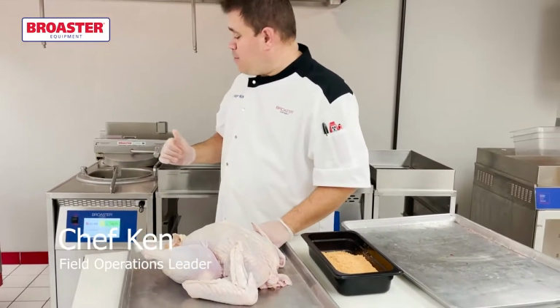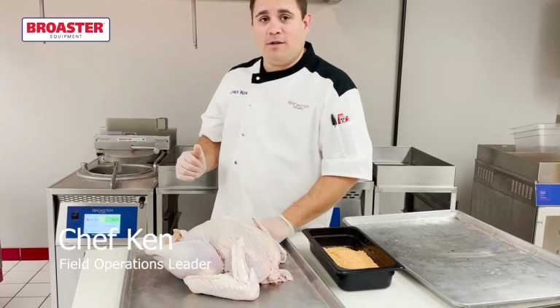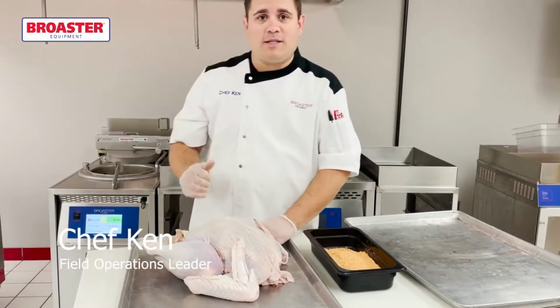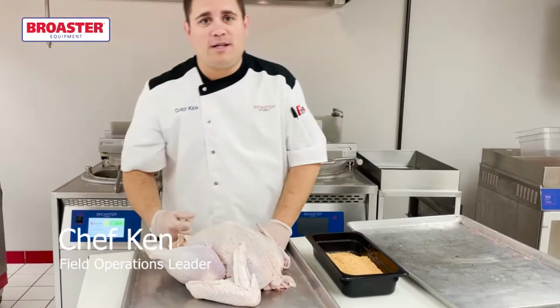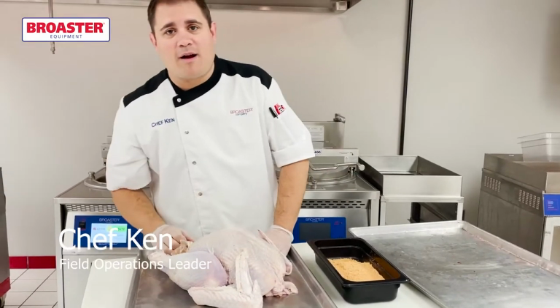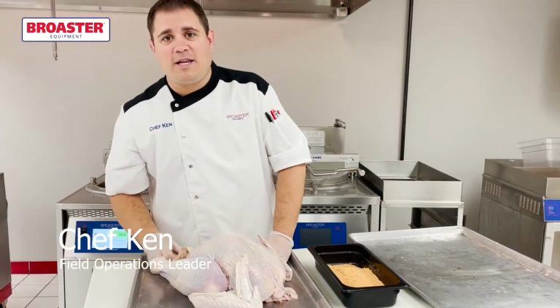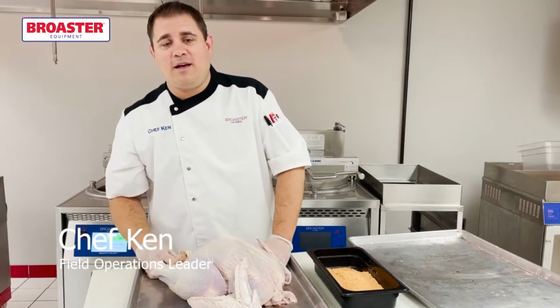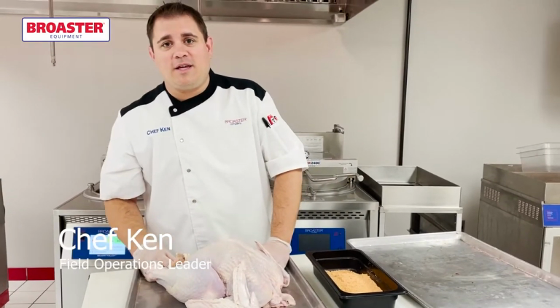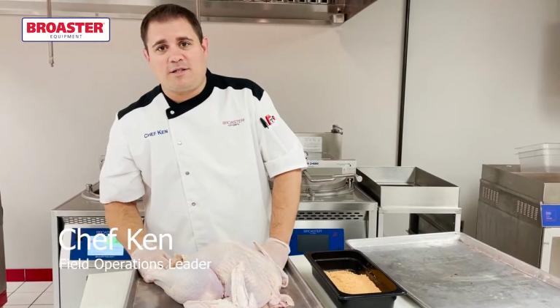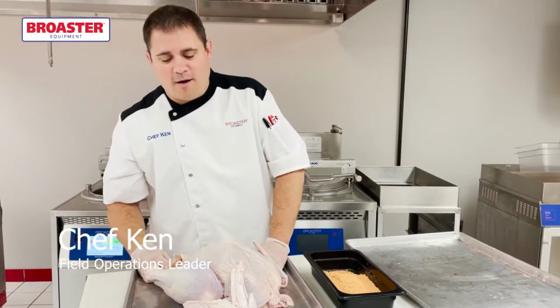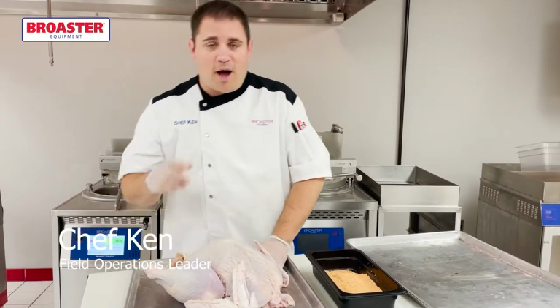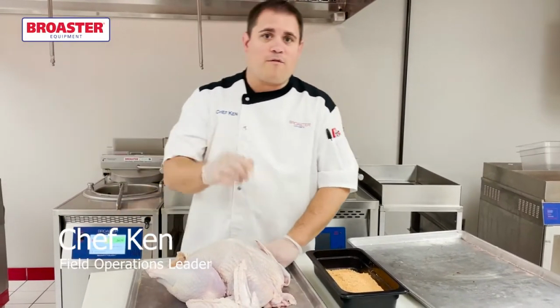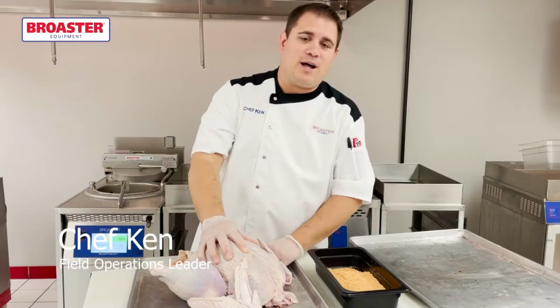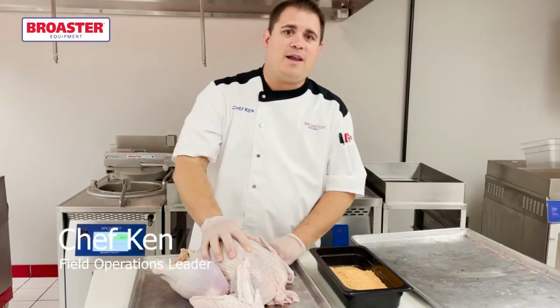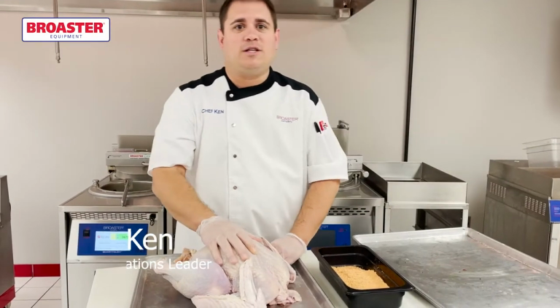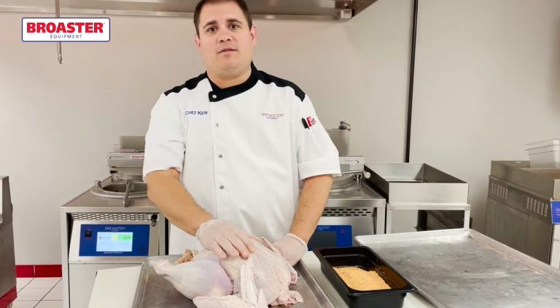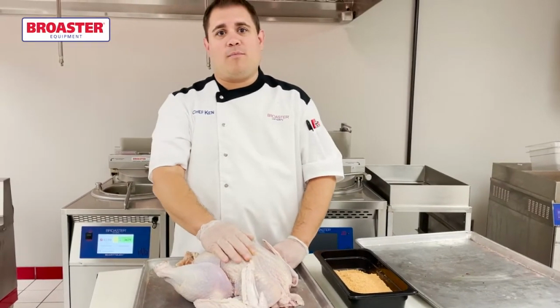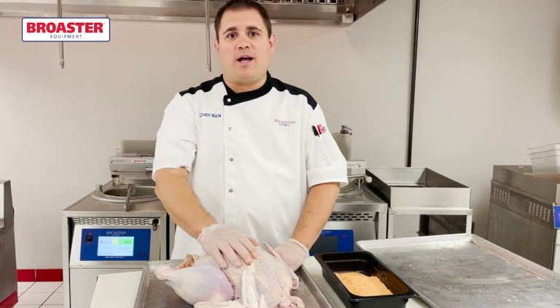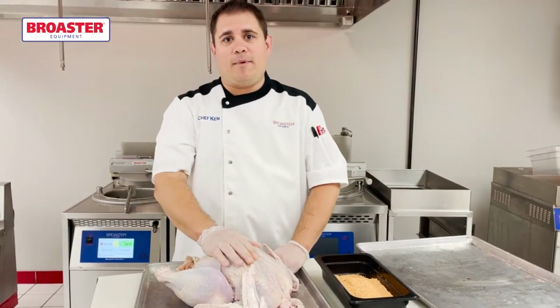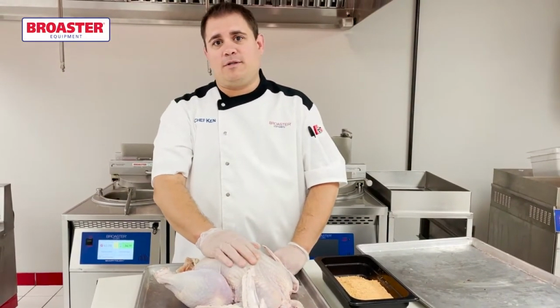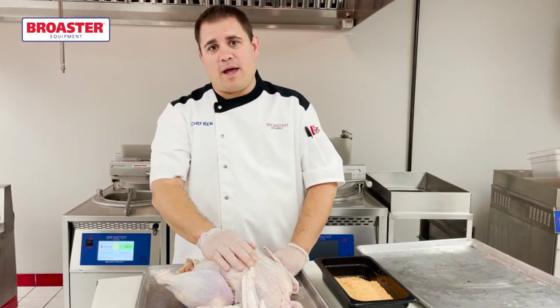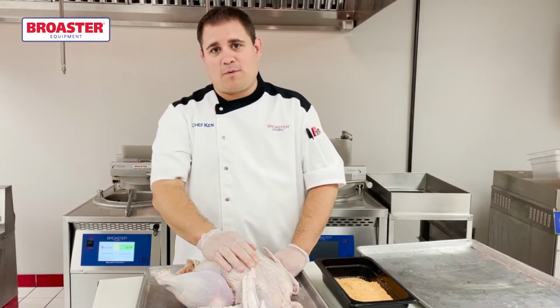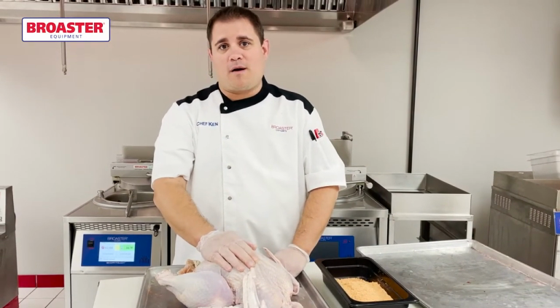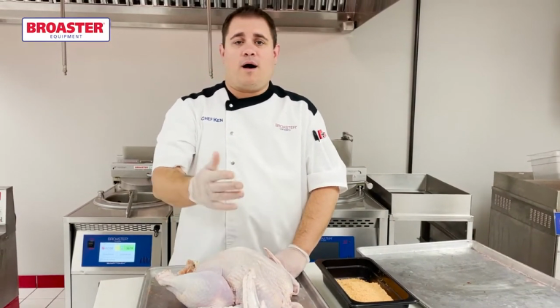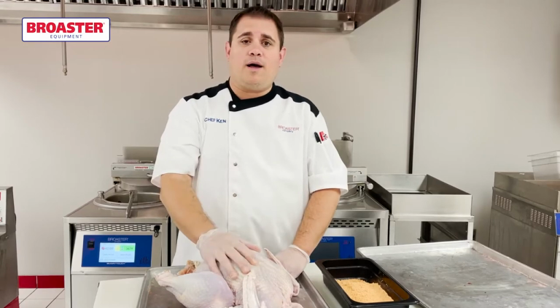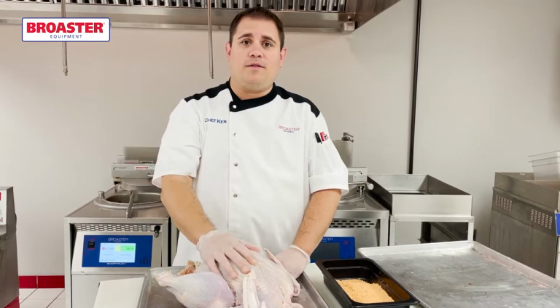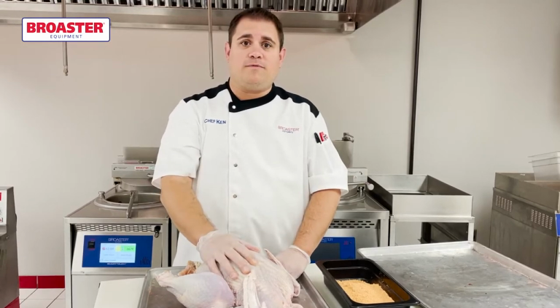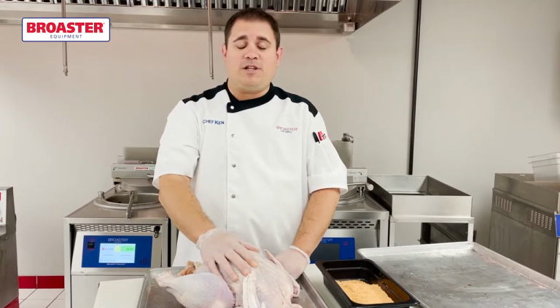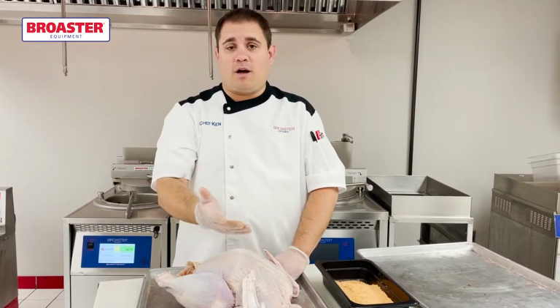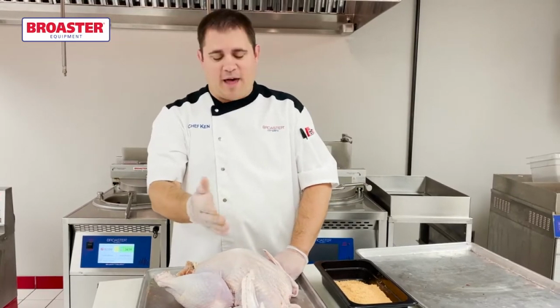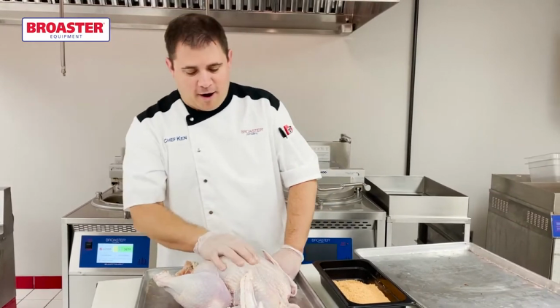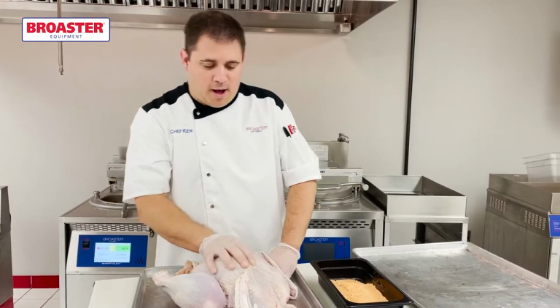Today we are going to use our latest and greatest, our 18E, the E-Series fryer. For more information on that, you can check out broaster.com and go to a short webinar on the features of that fryer.